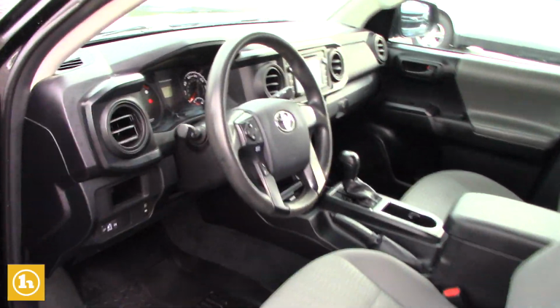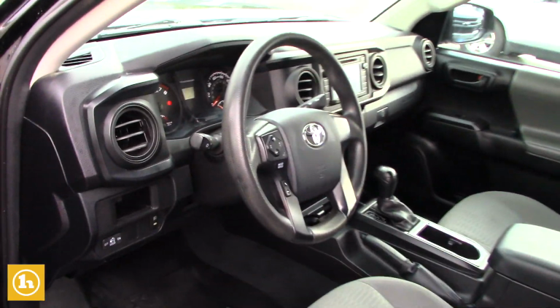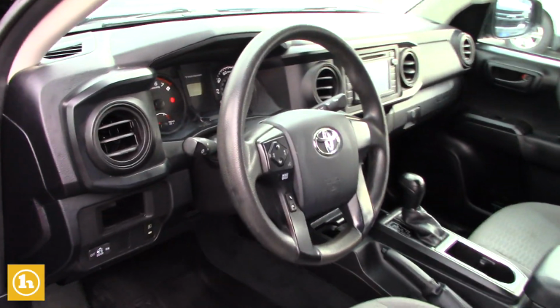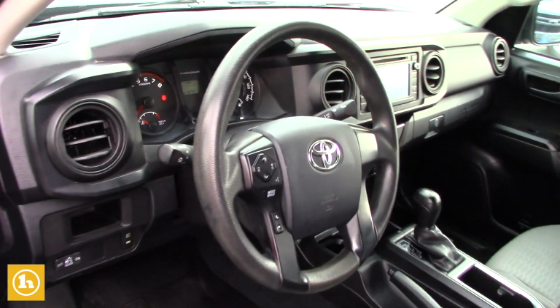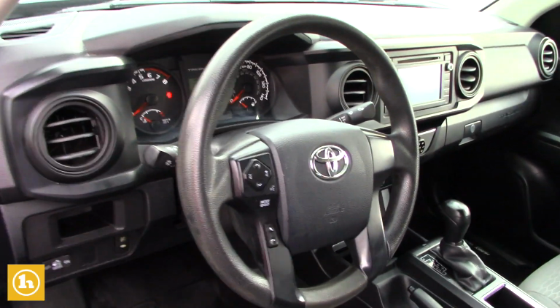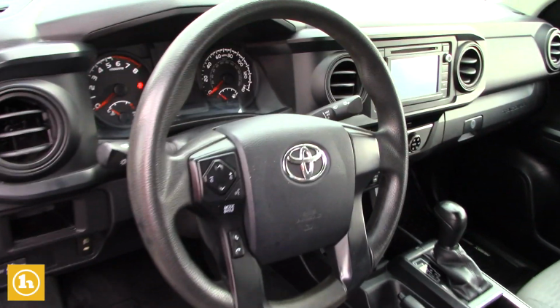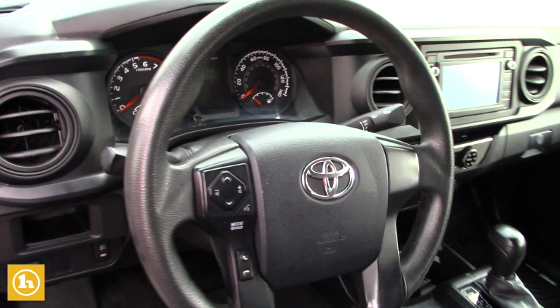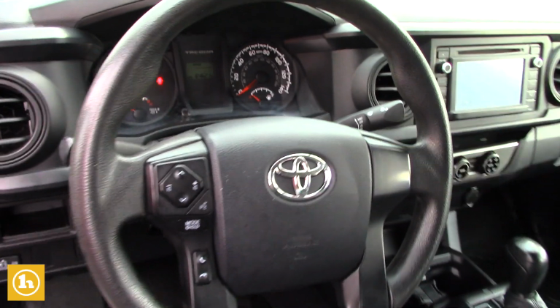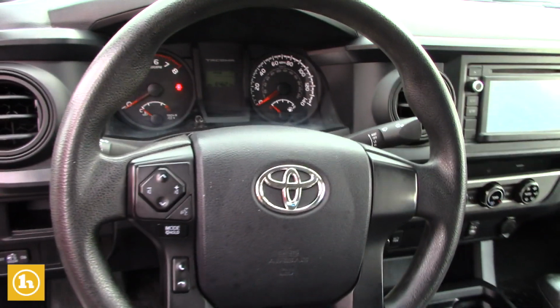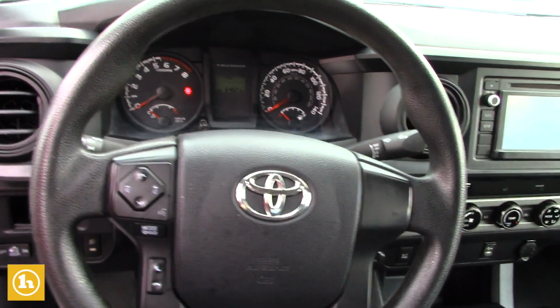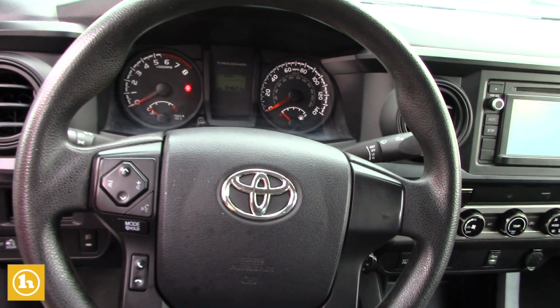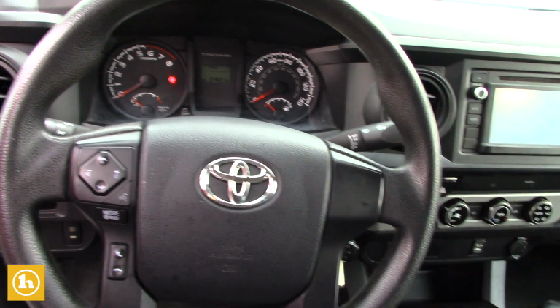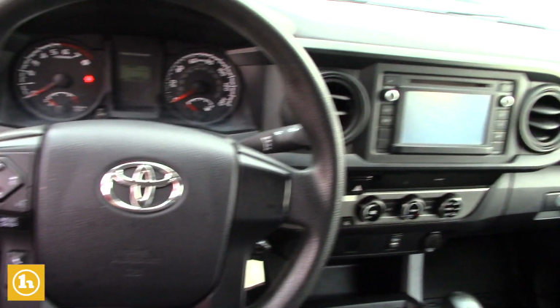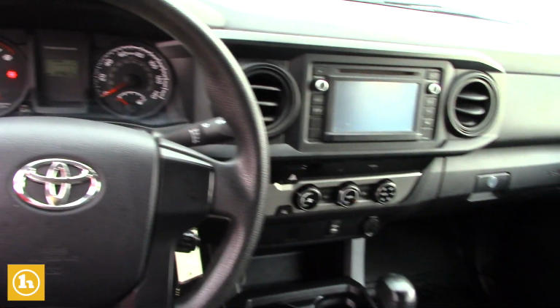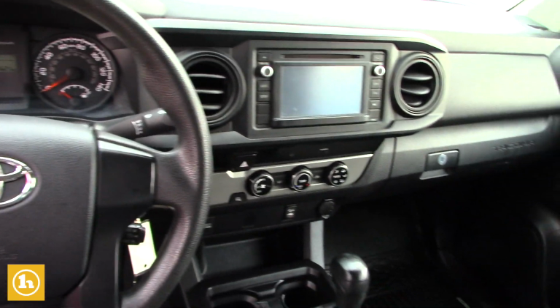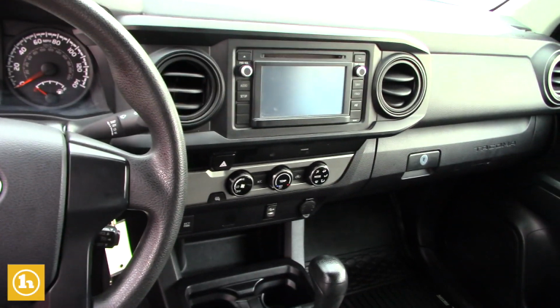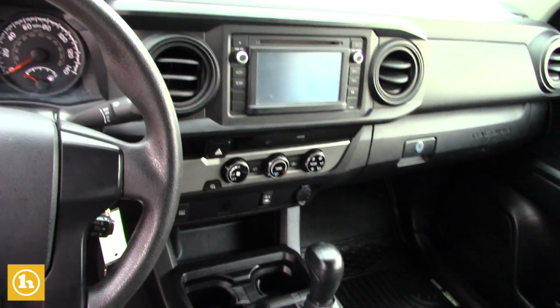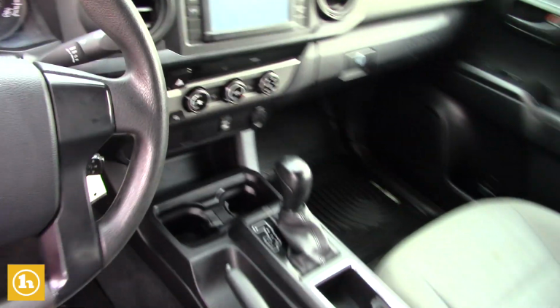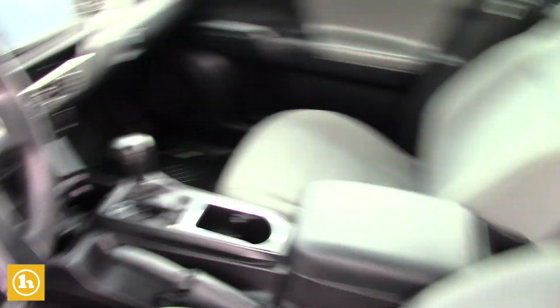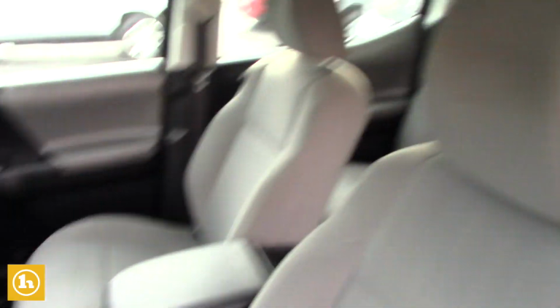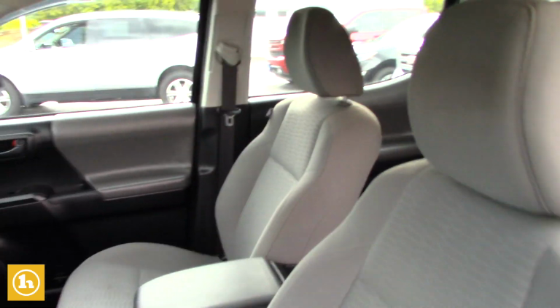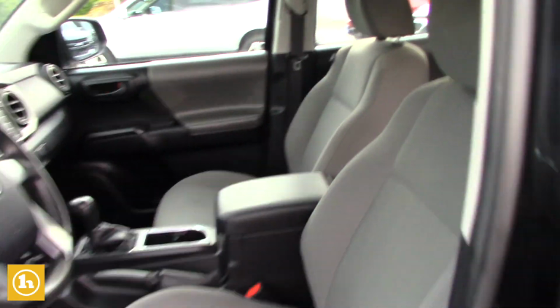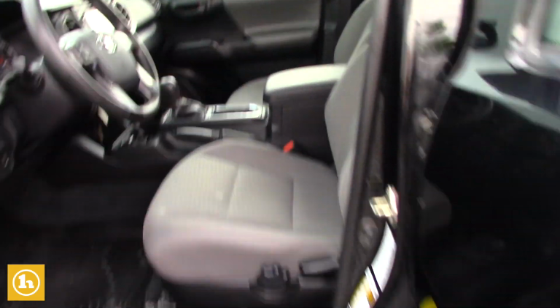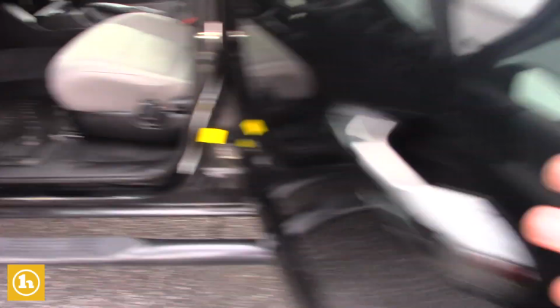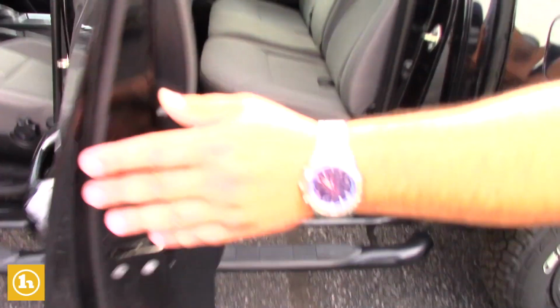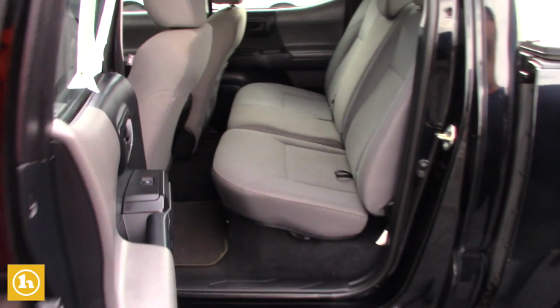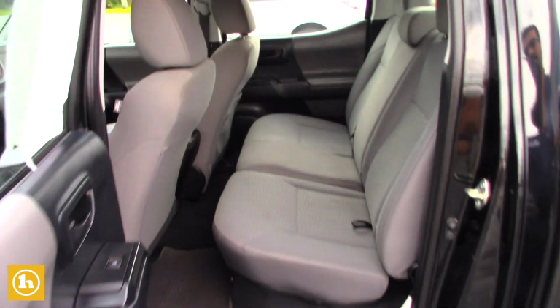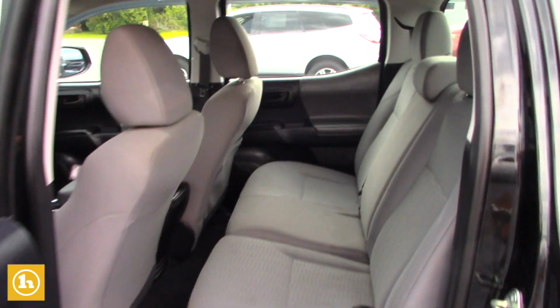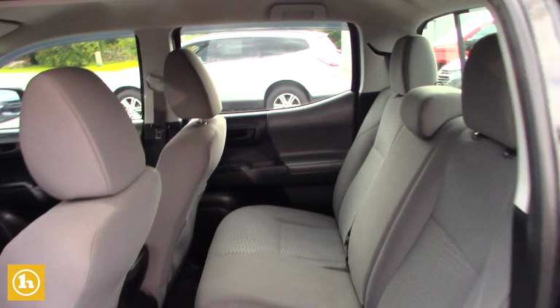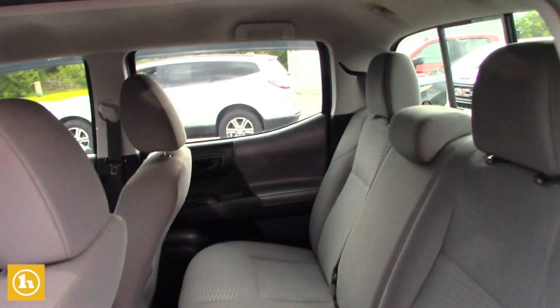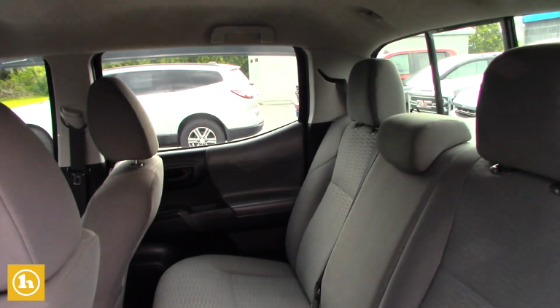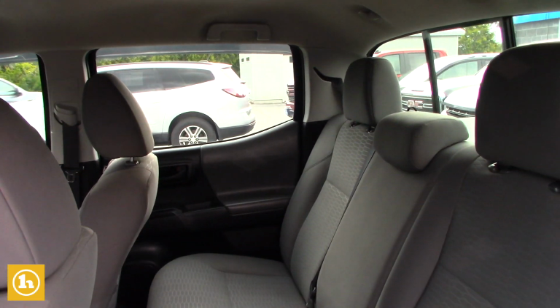You also have a display screen that shows your backup camera while in reverse. Plenty of room for passengers in the back.